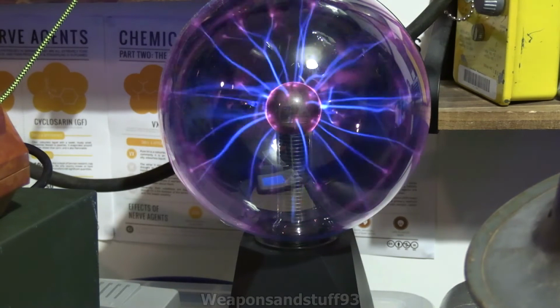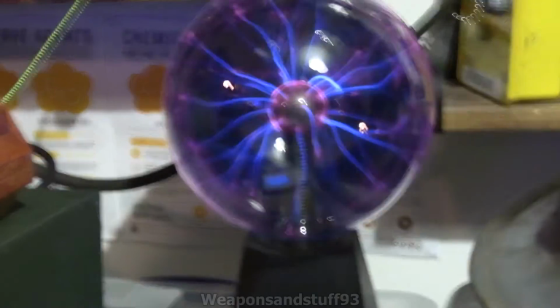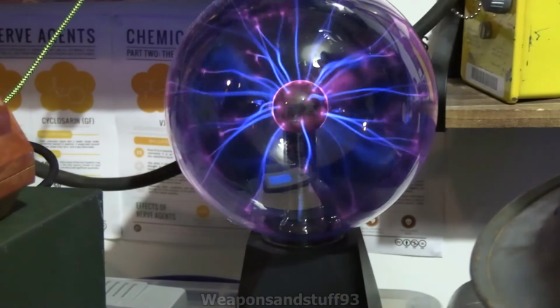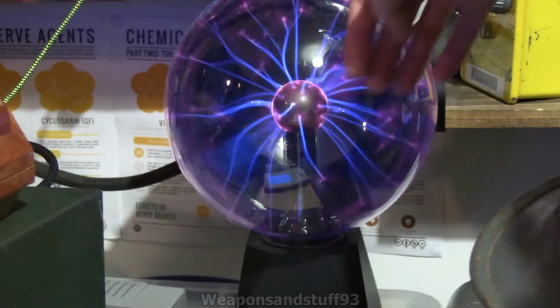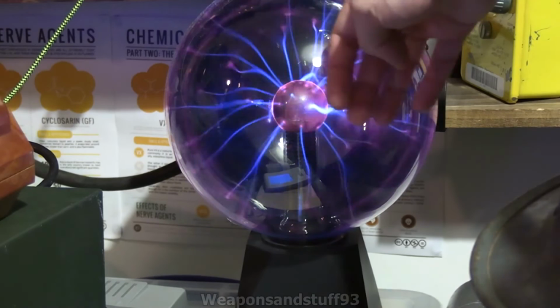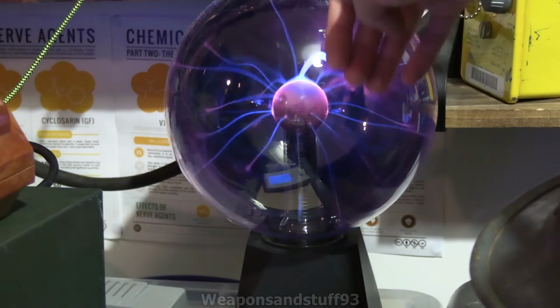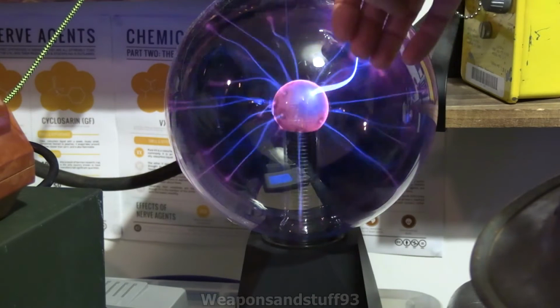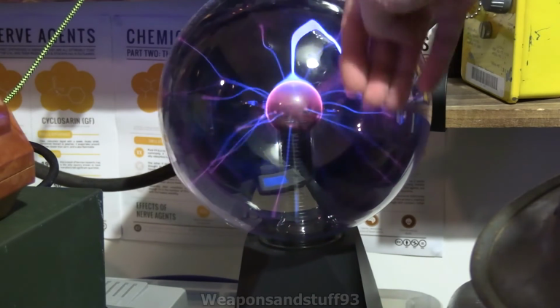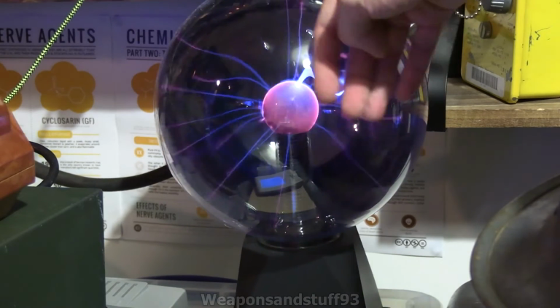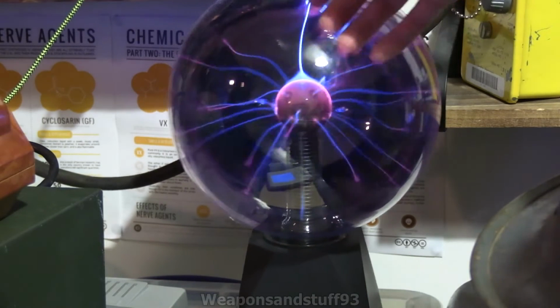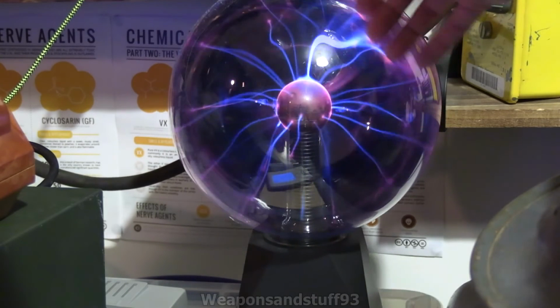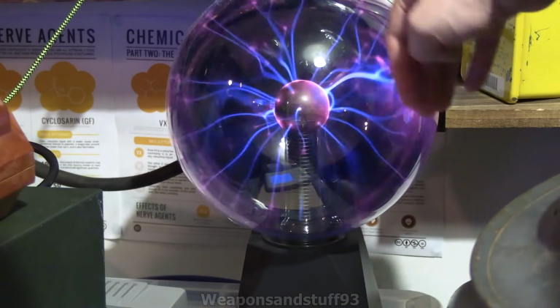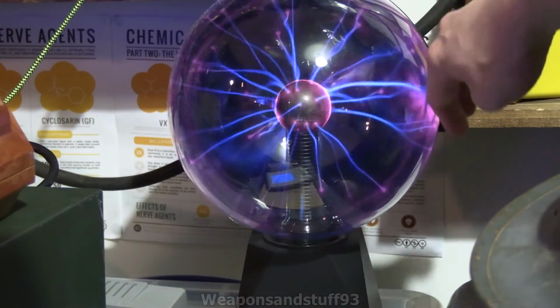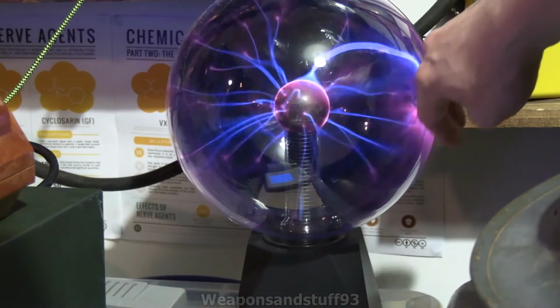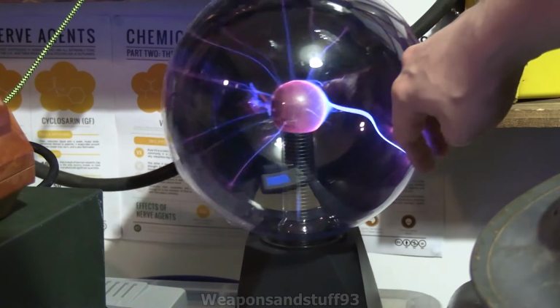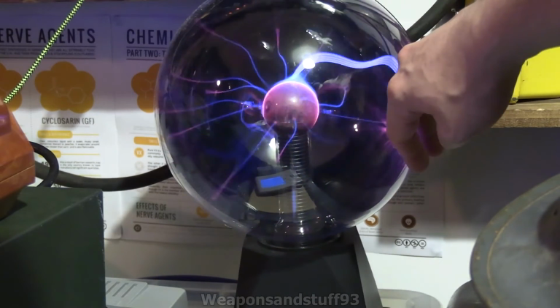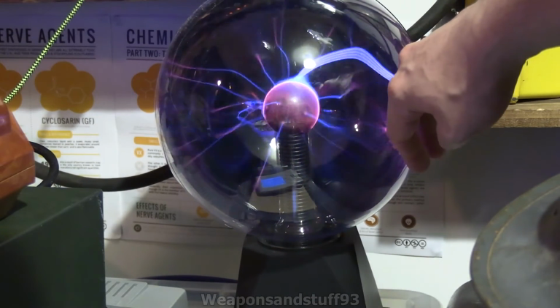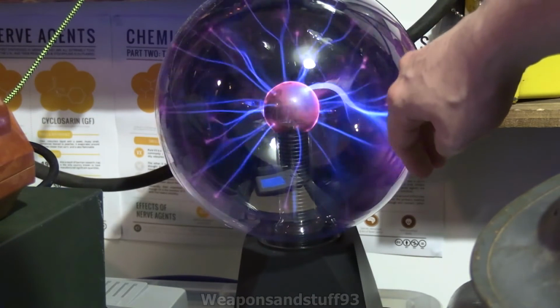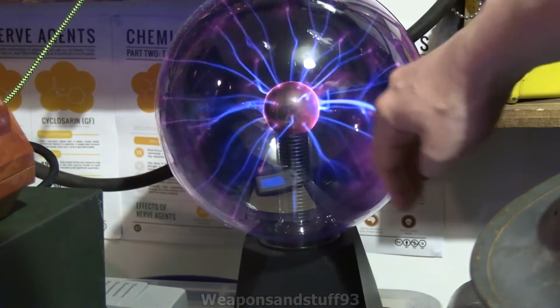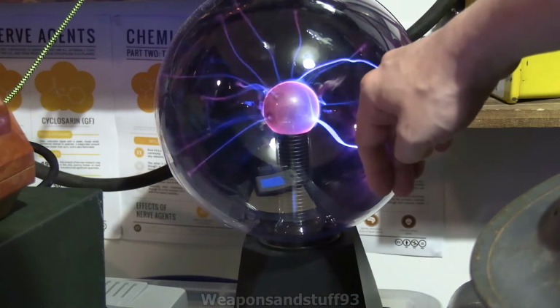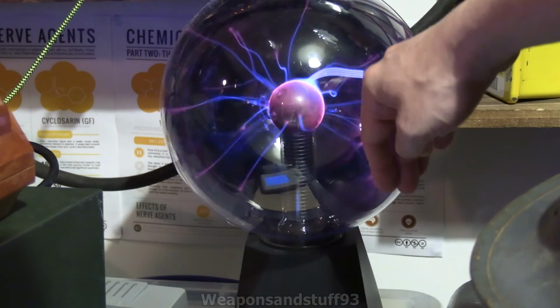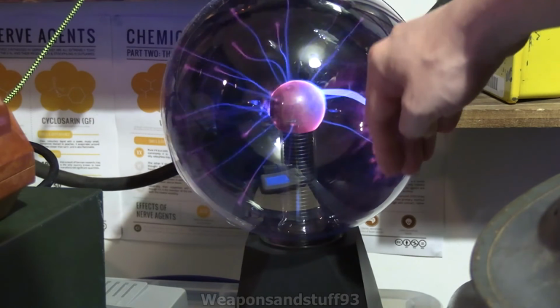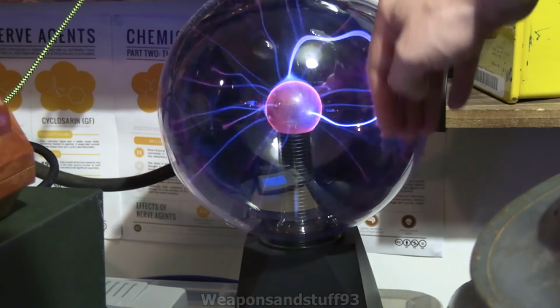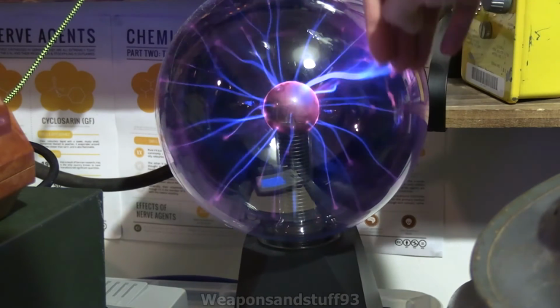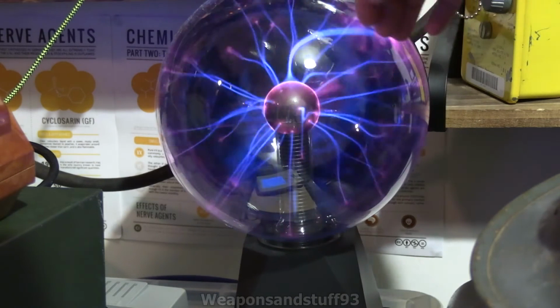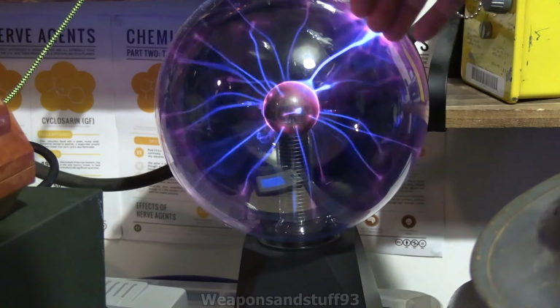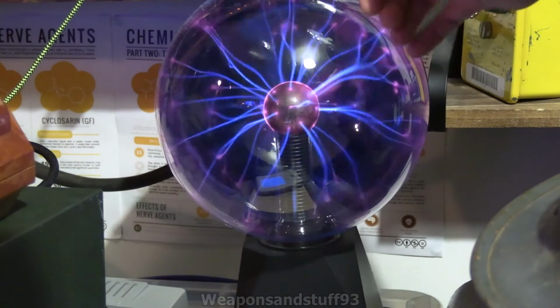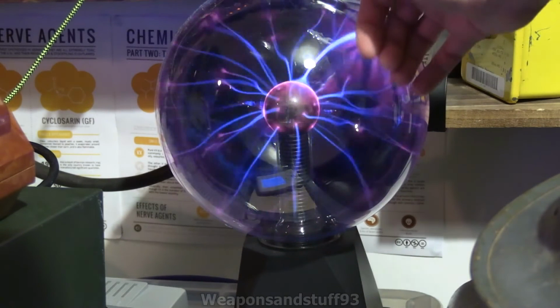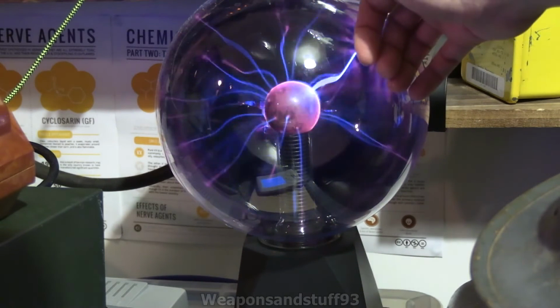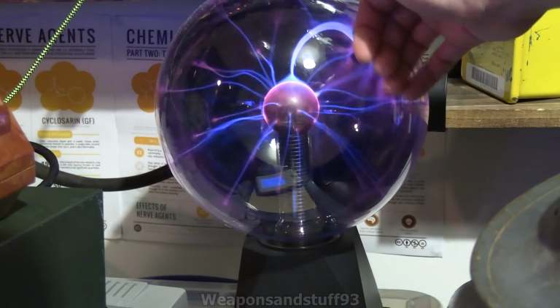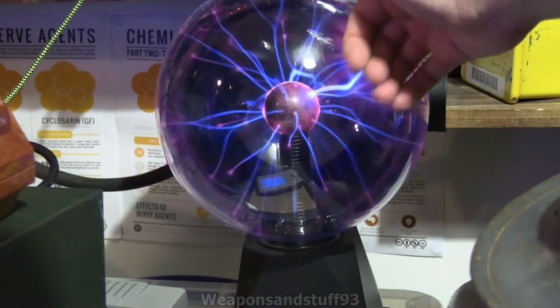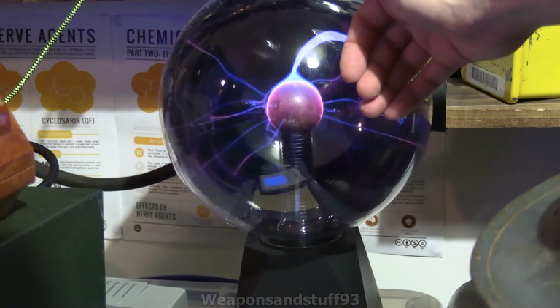These are cool things, obviously. The old plasma ball — essentially it's a Tesla coil in the middle with a vacuum around it, so it sends out plasma.